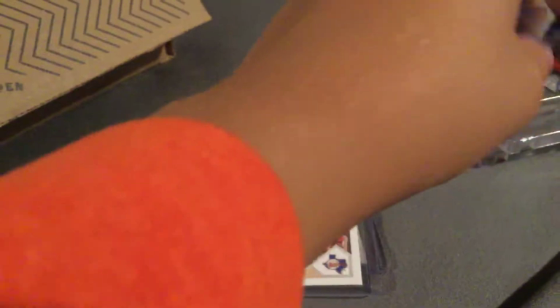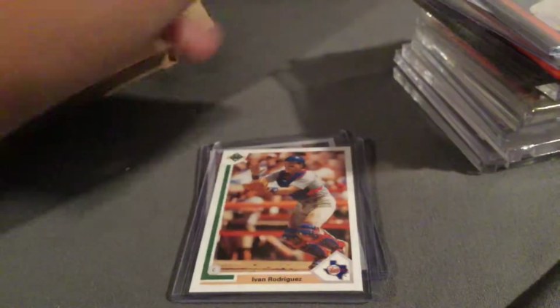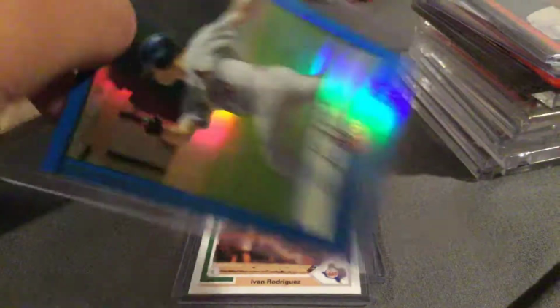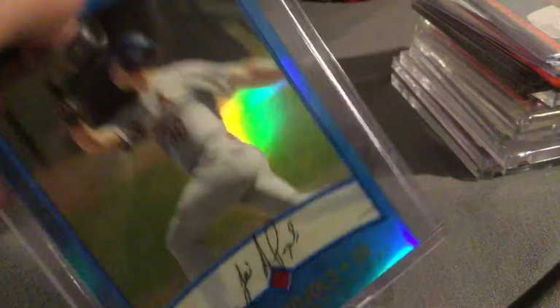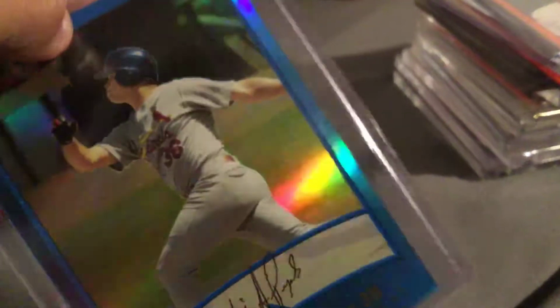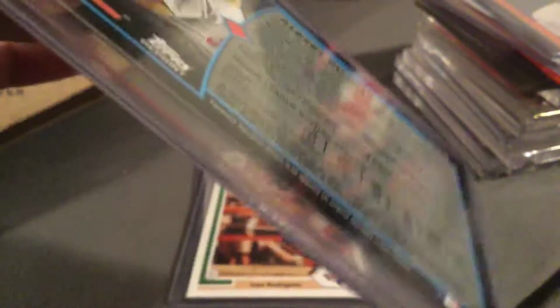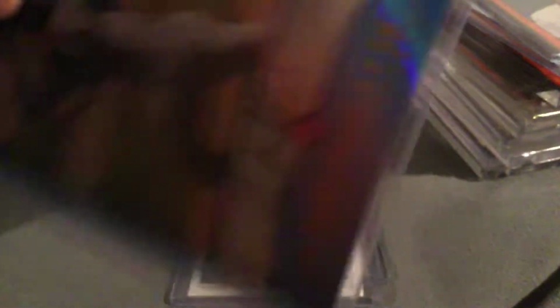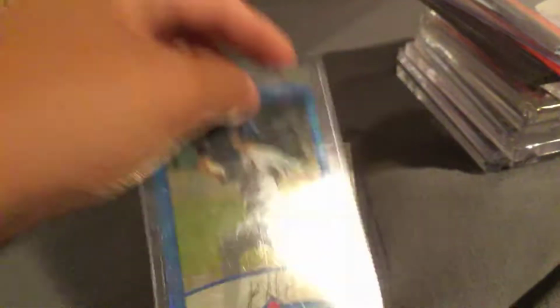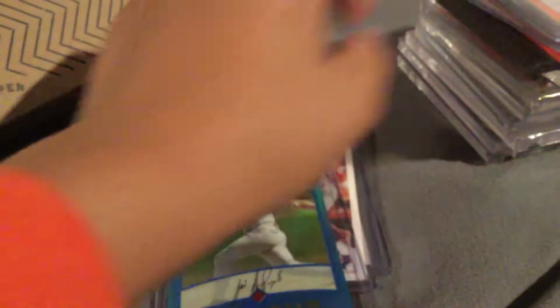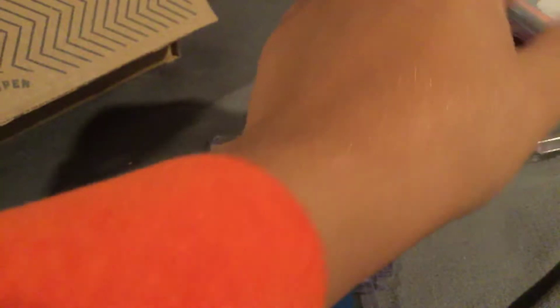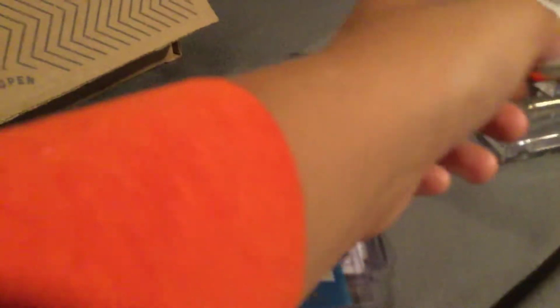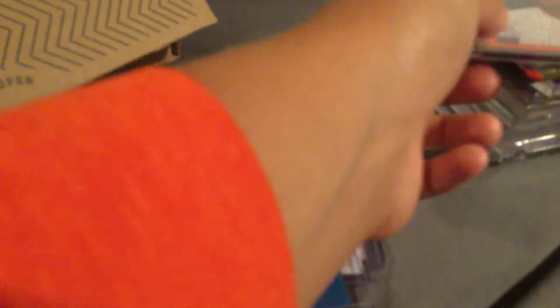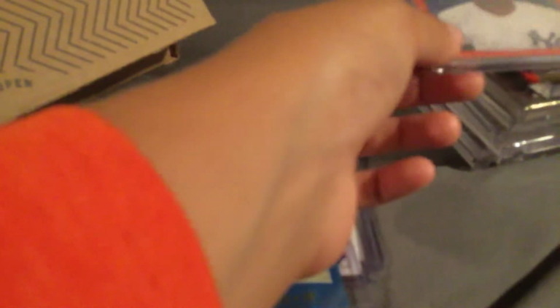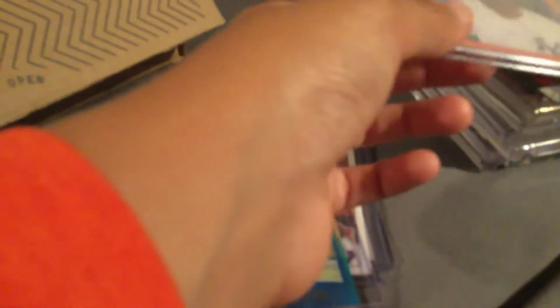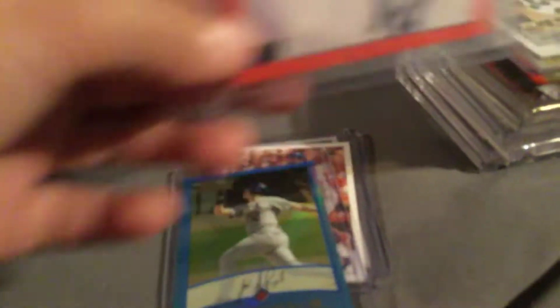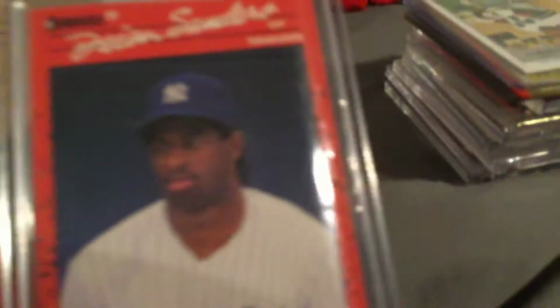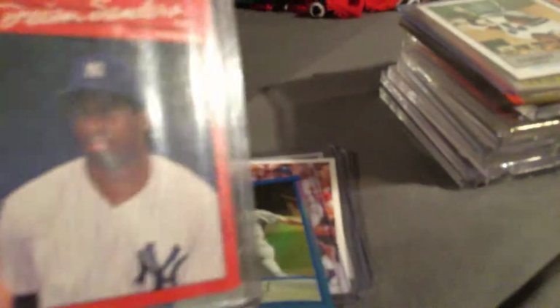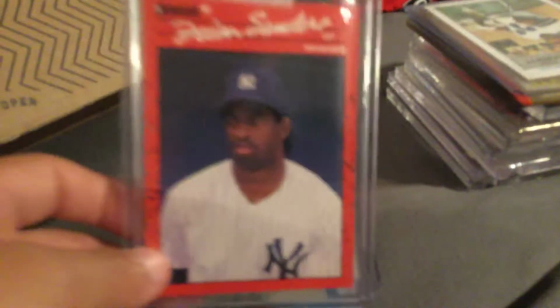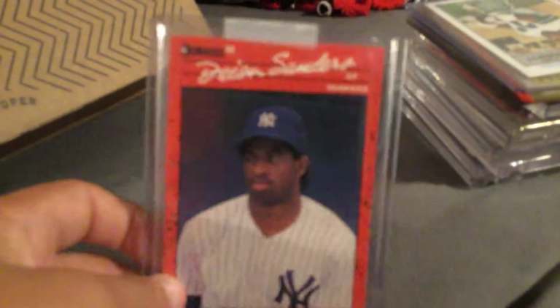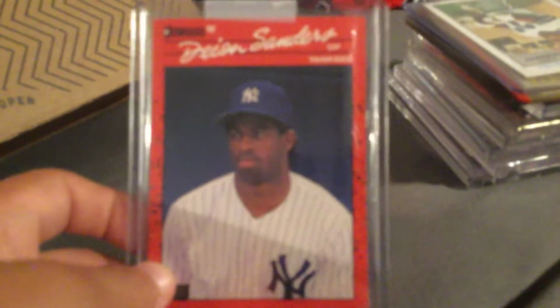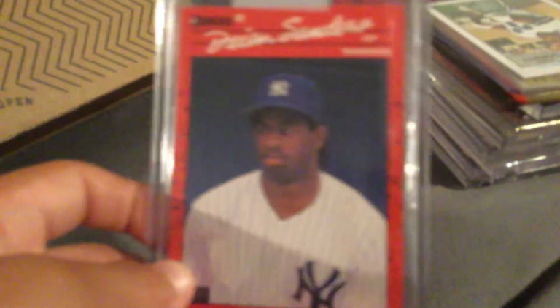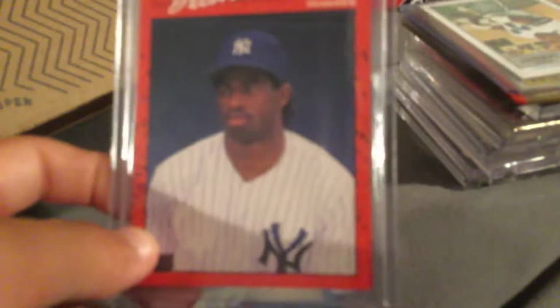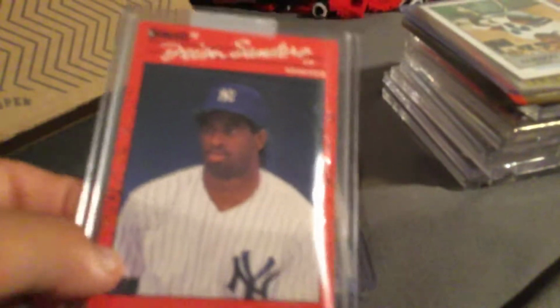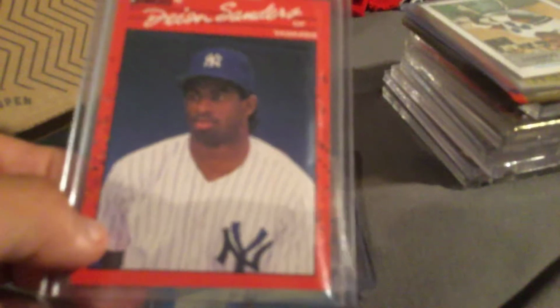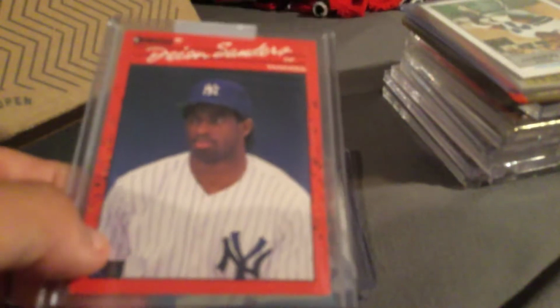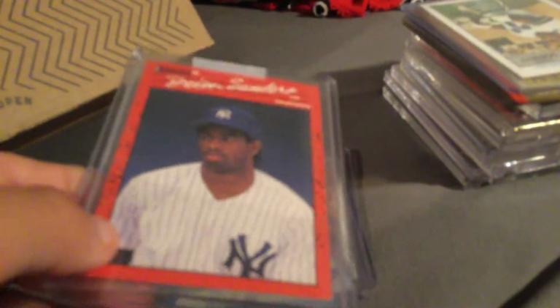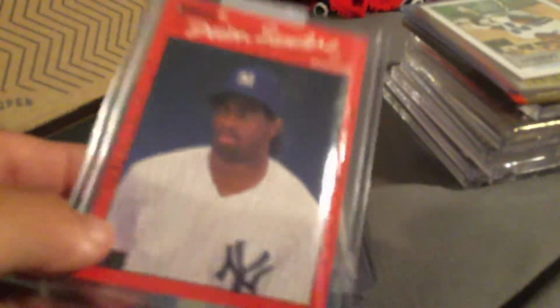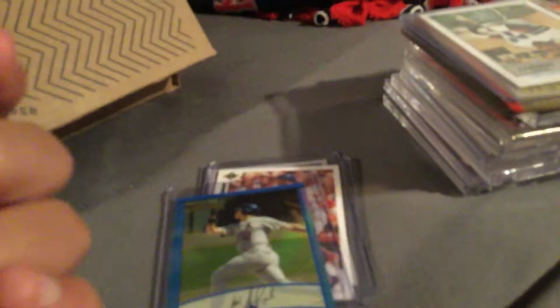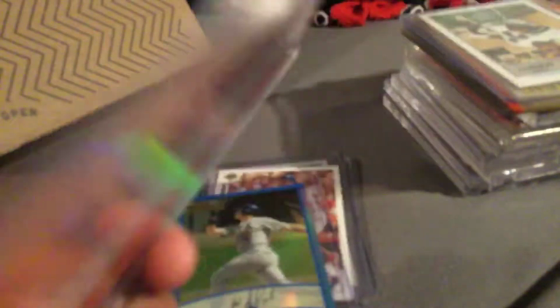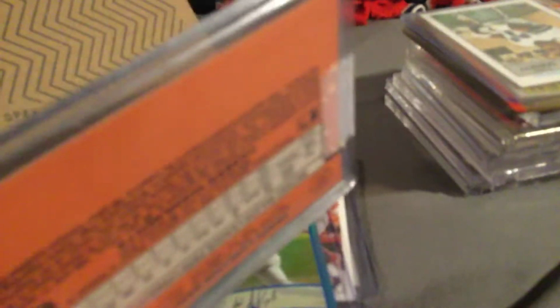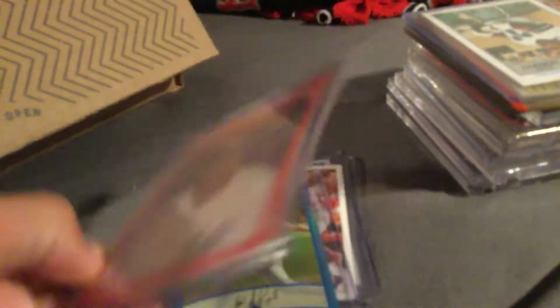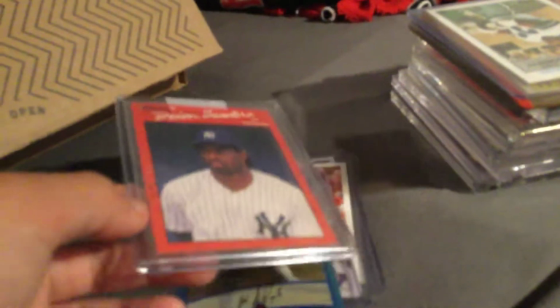We have an Albert Pujols rookie, not numbered. I really like this card because I'm a huge Cowboys fan — Deion Sanders rookie card, baseball. That's nice.